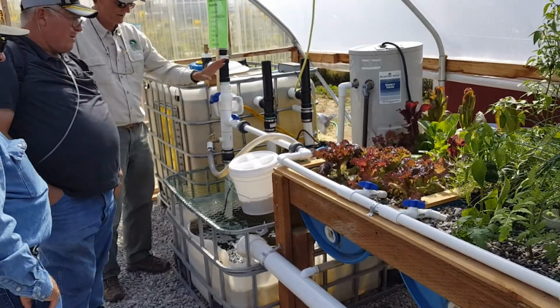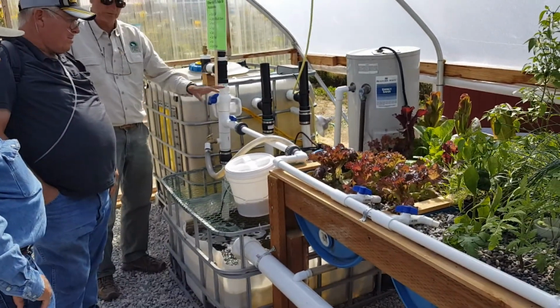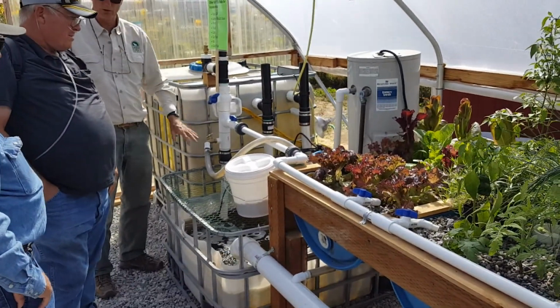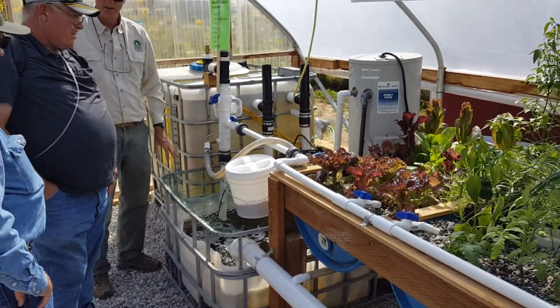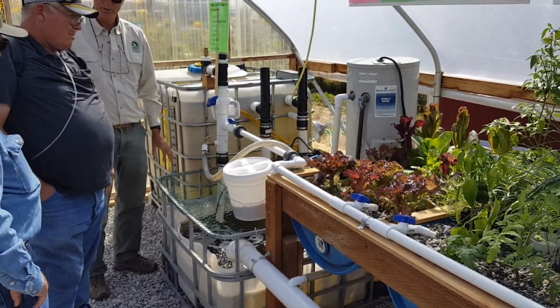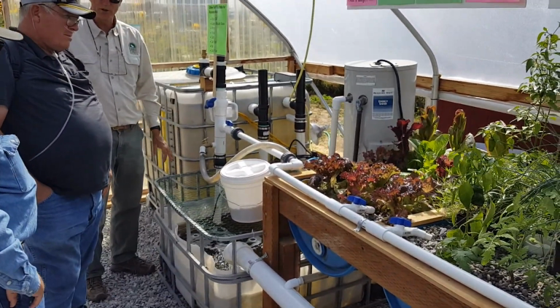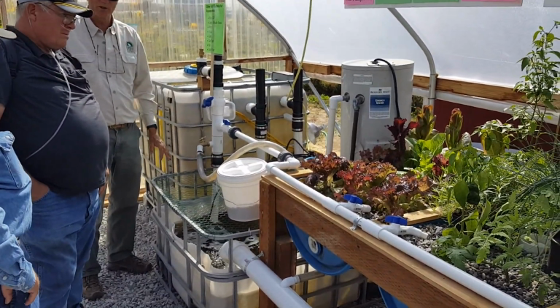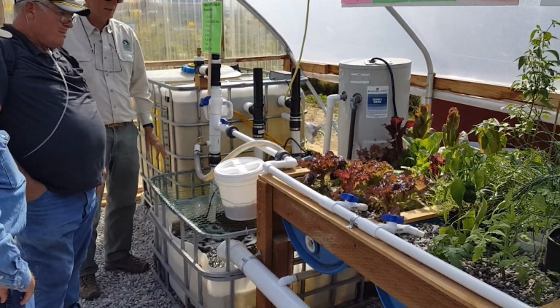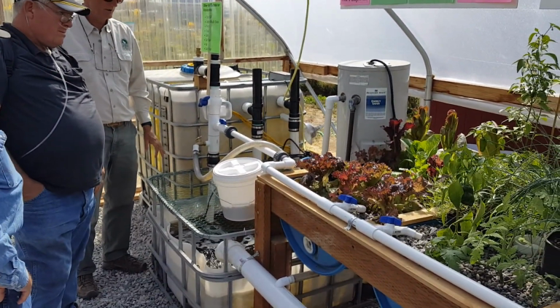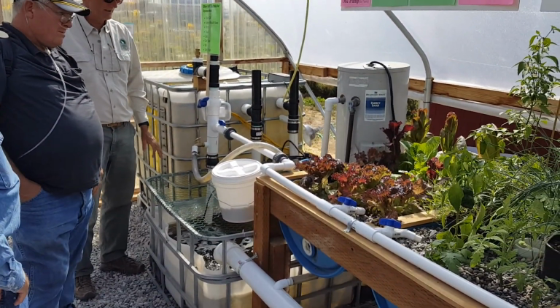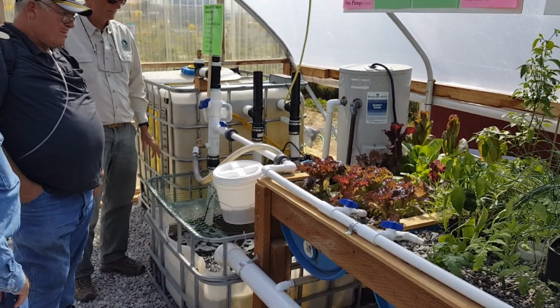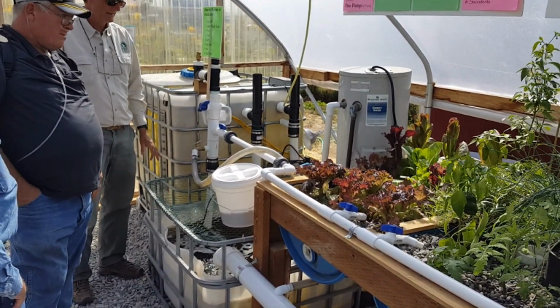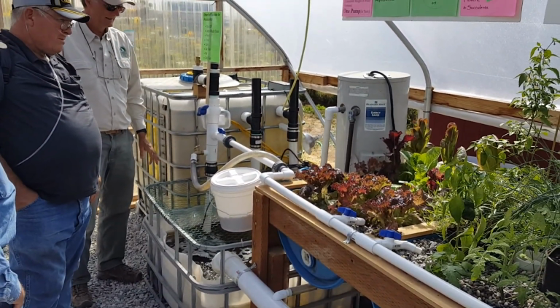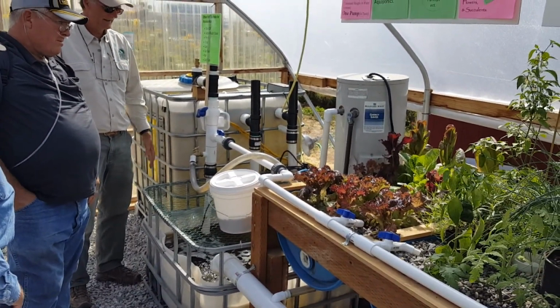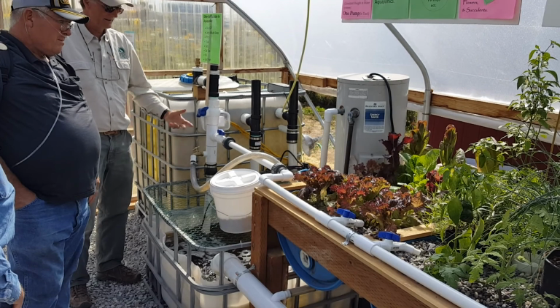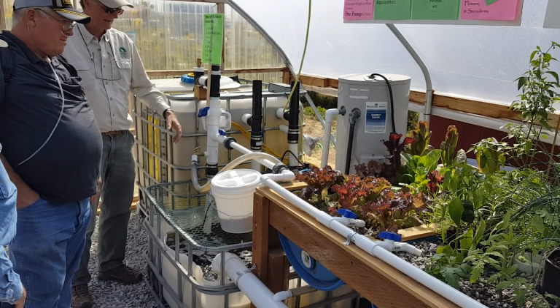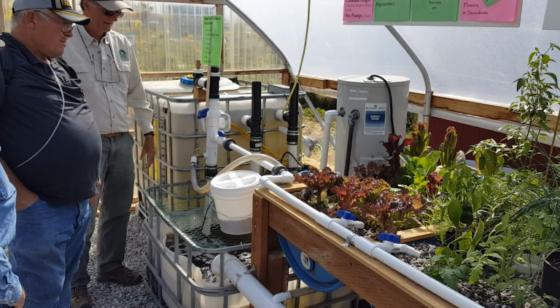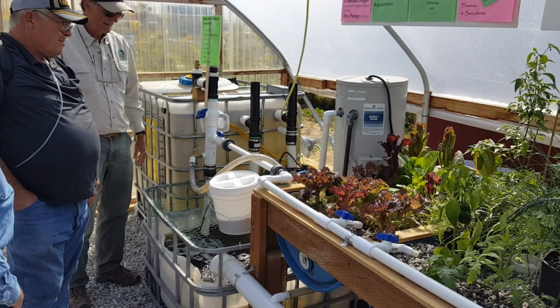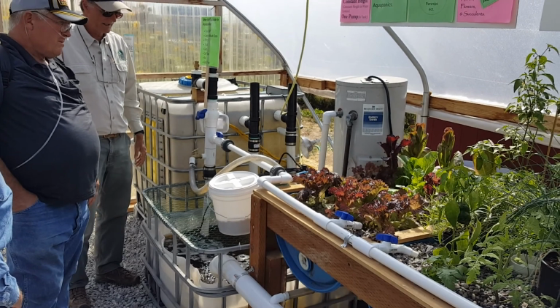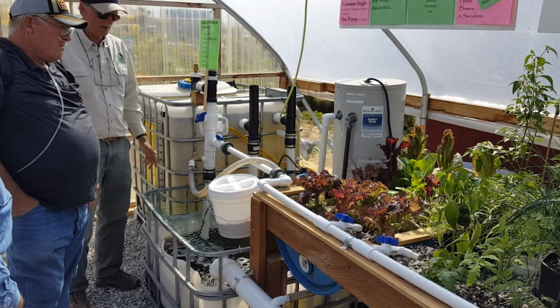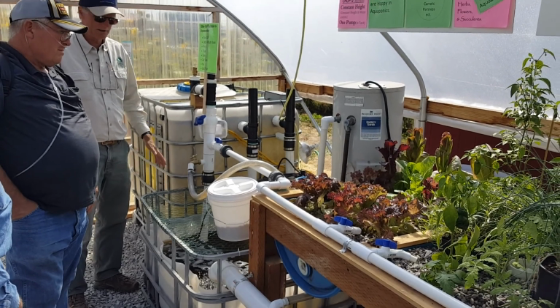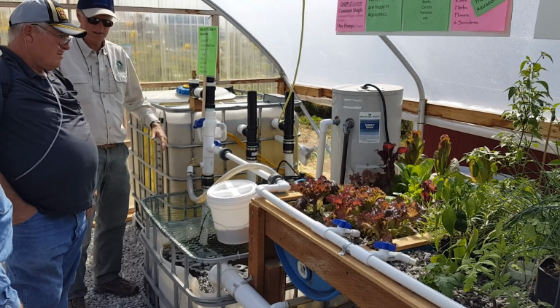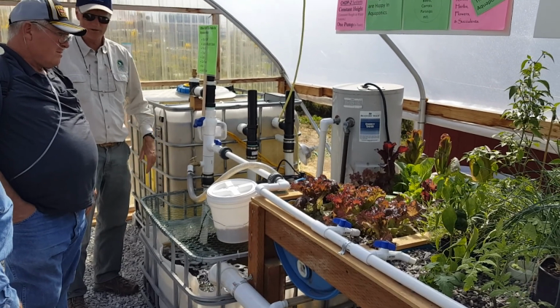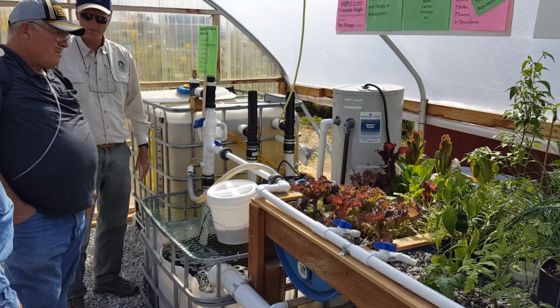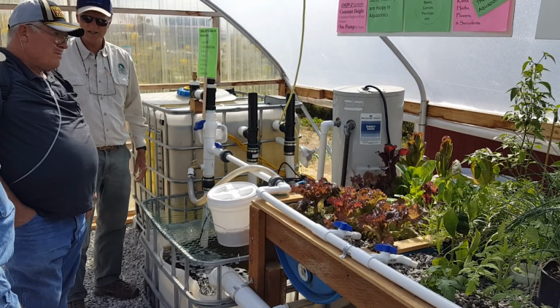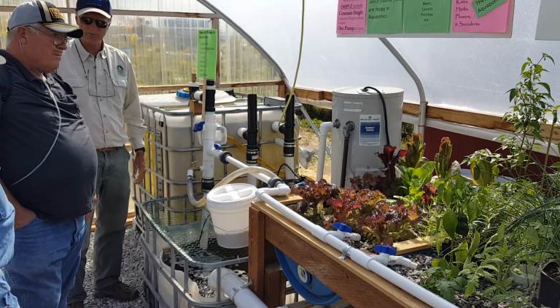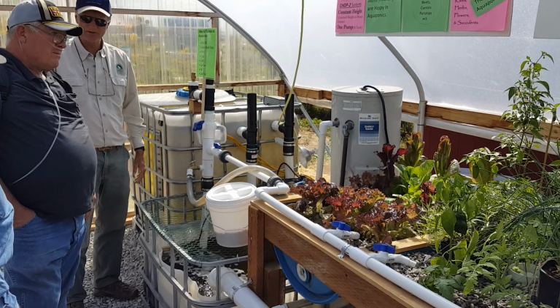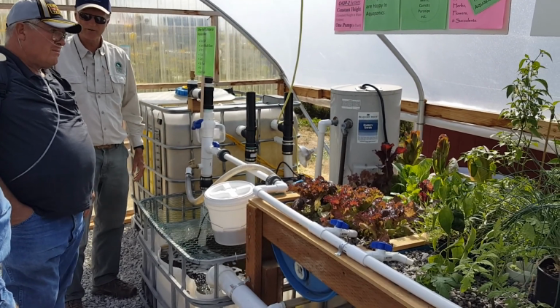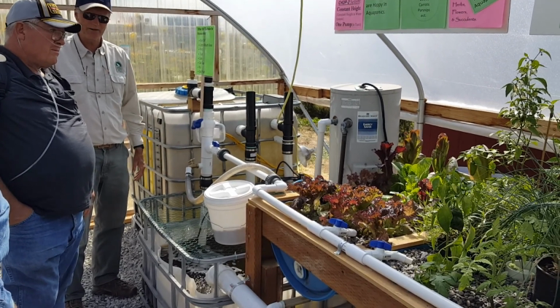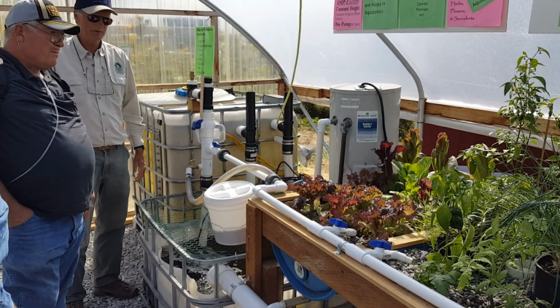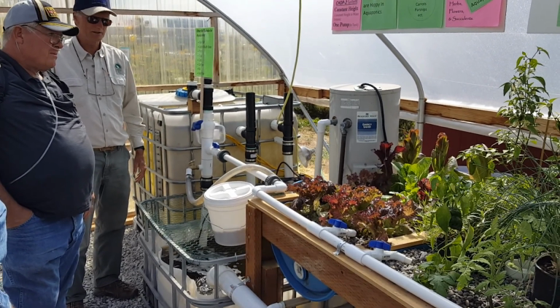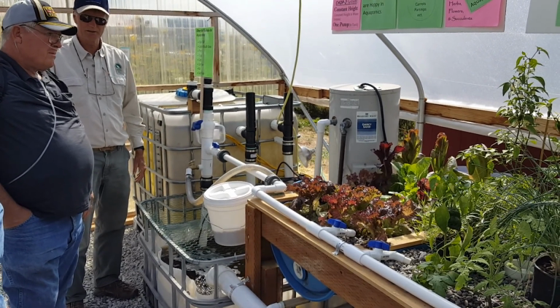They also heat the water. It got cold — it almost froze last night. It was about 38 to 40 degrees last night, so they had to put on the heater.